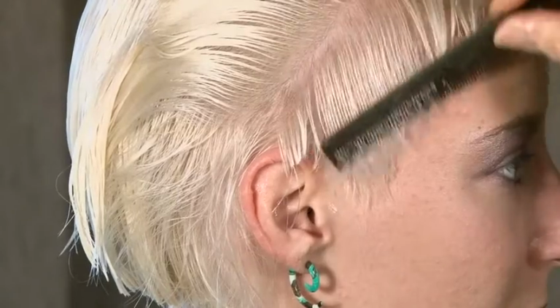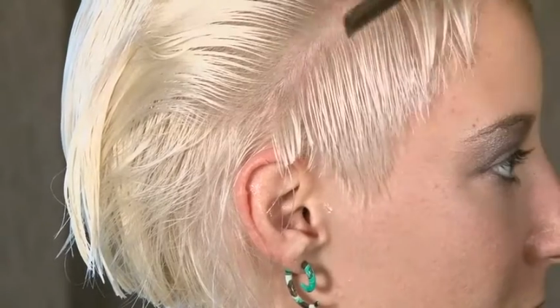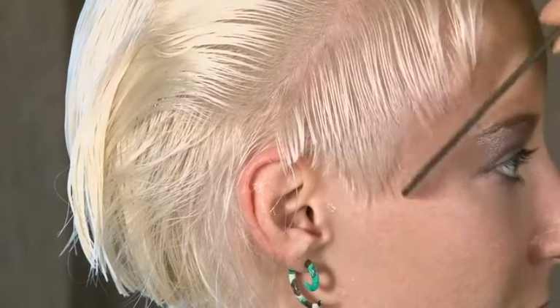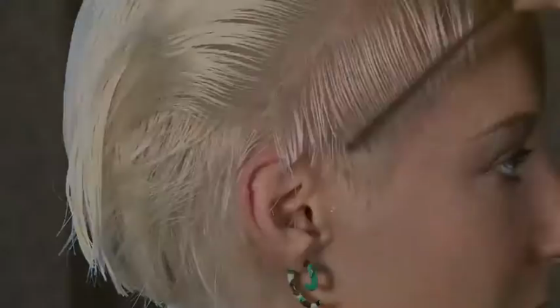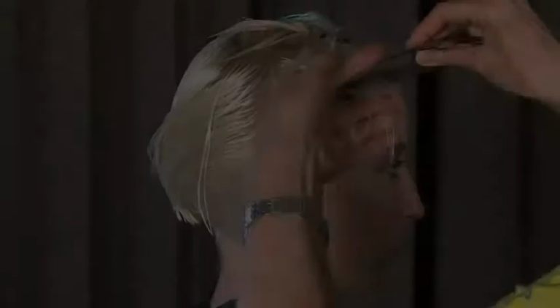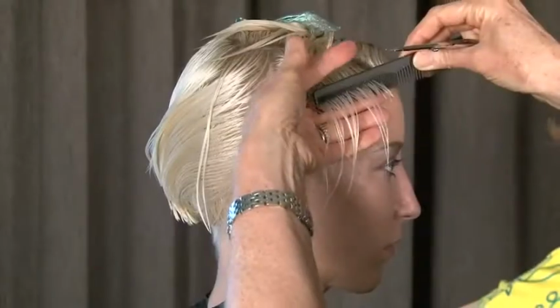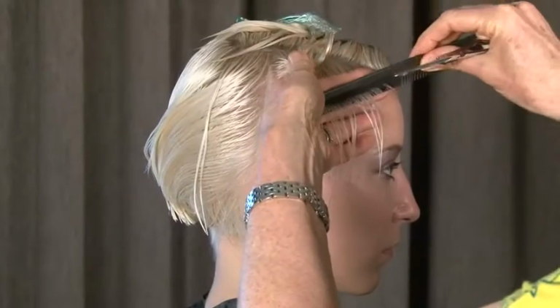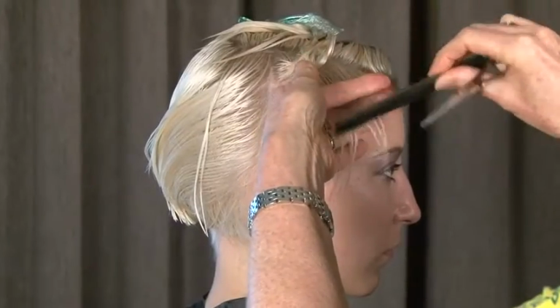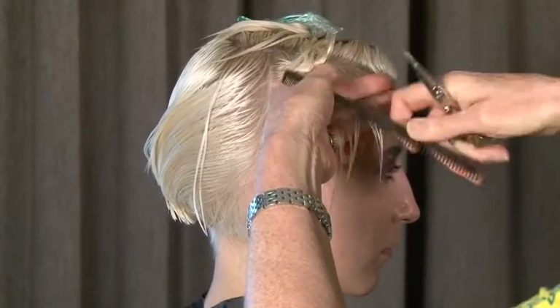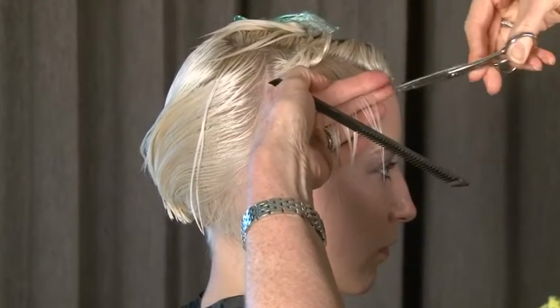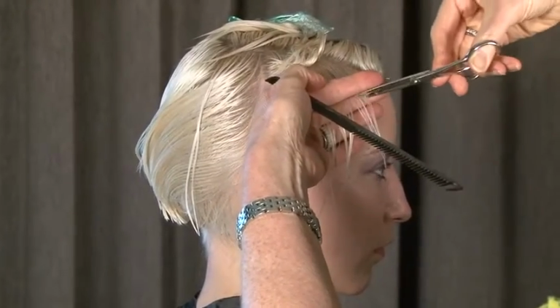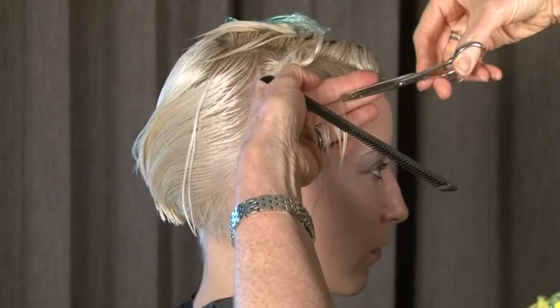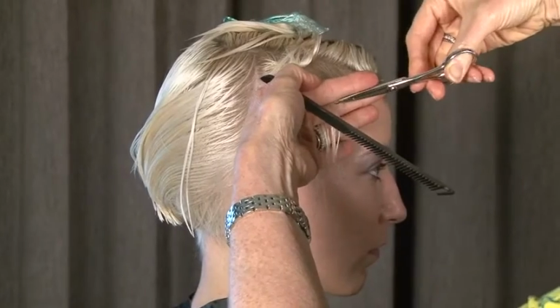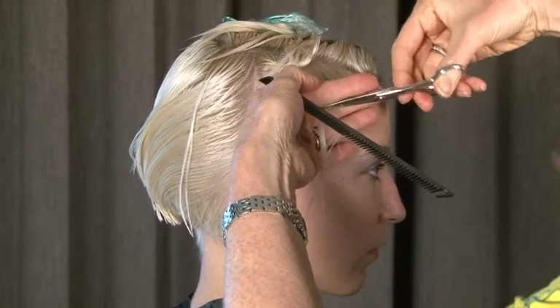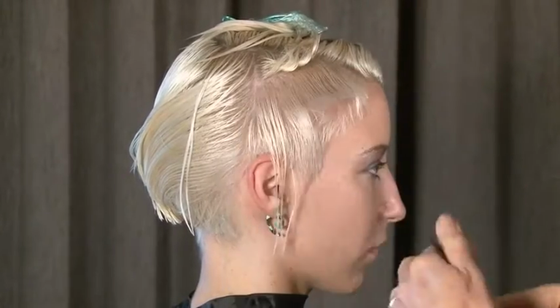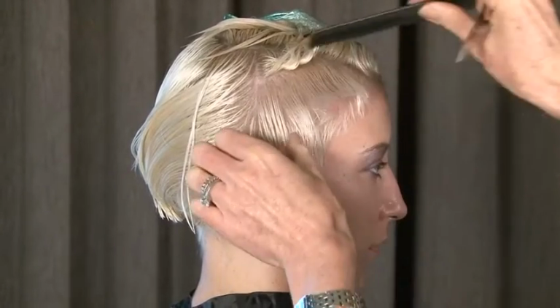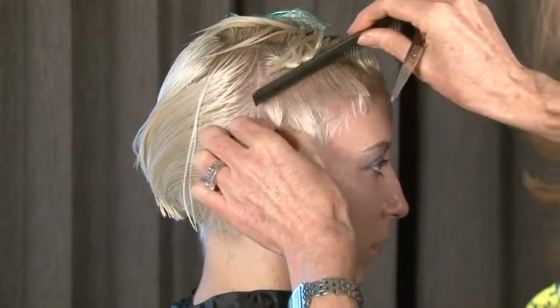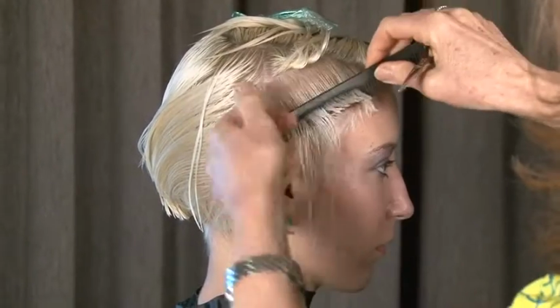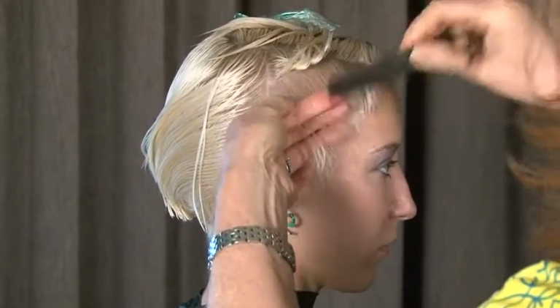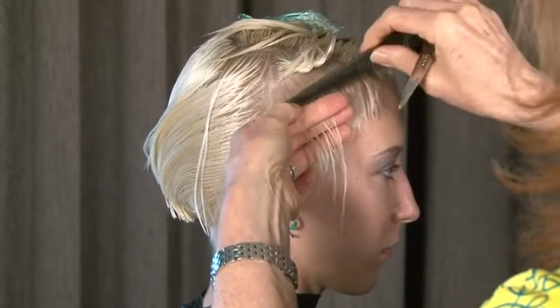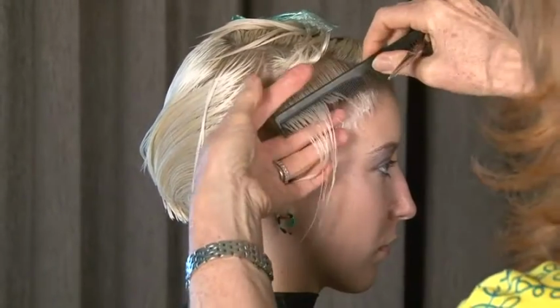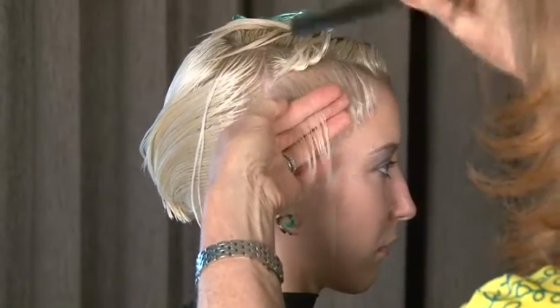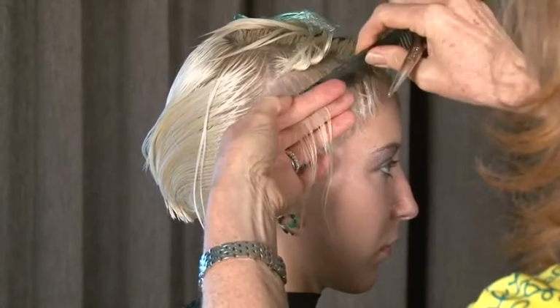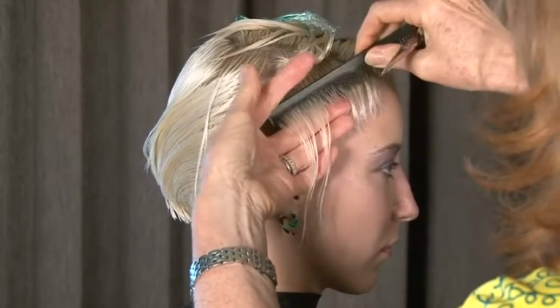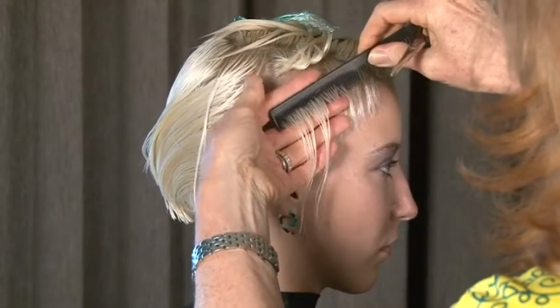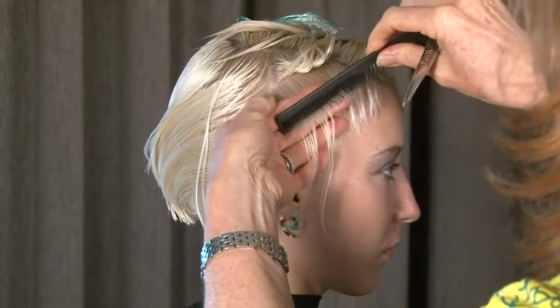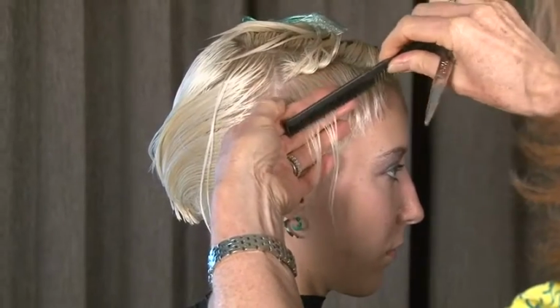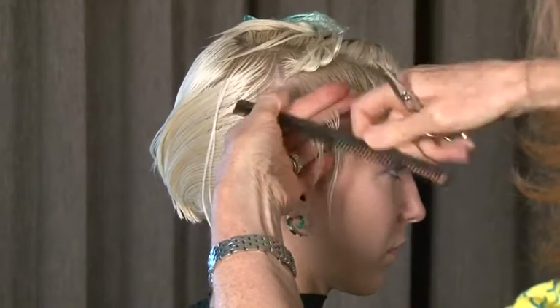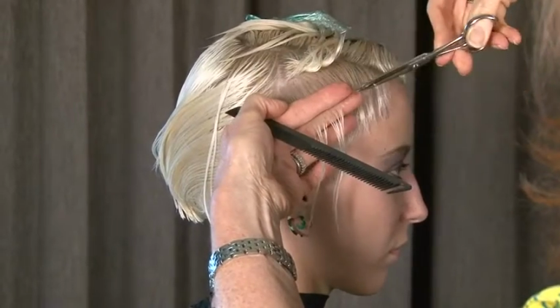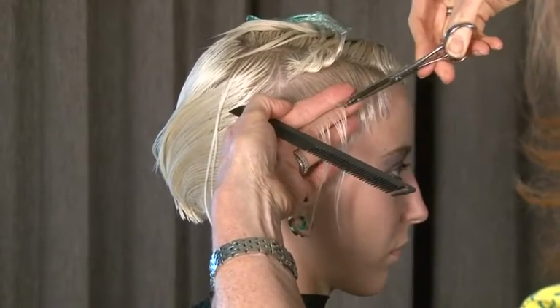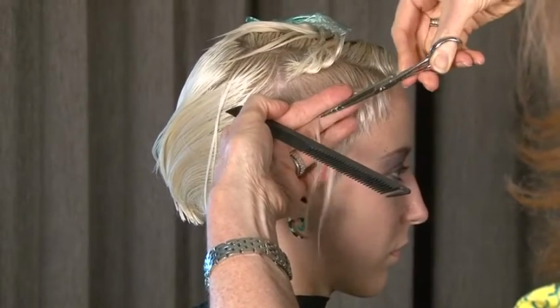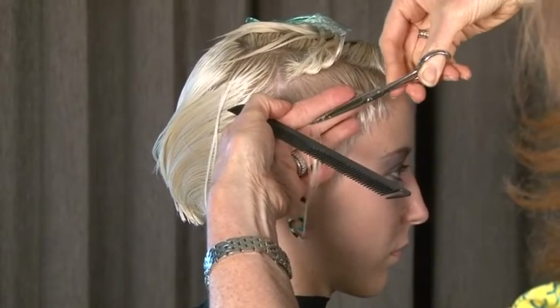All the hair is being over-directed forward with a lift, which means it's shorter around the hairline with some weight and substance behind. So if you were to look front on, it's tight at the temple and wider at the ear.